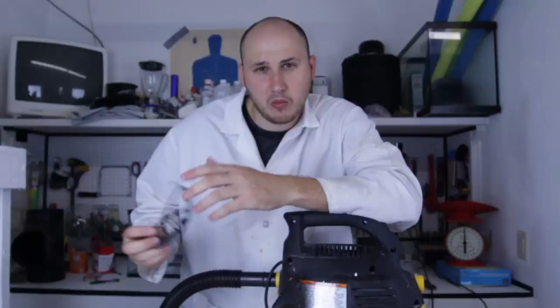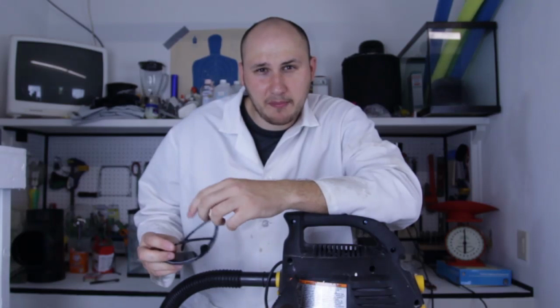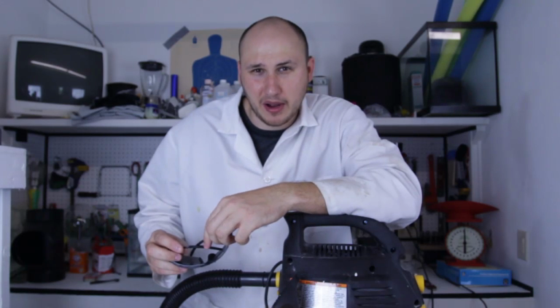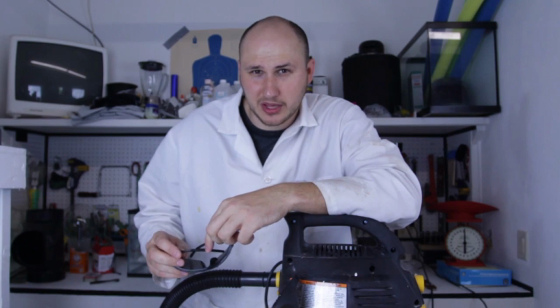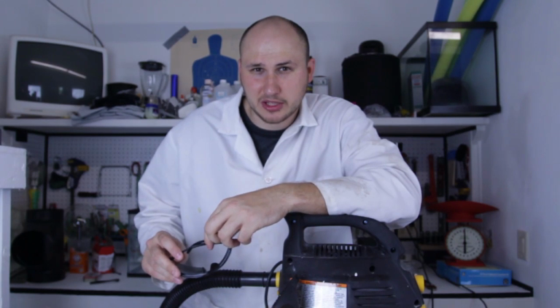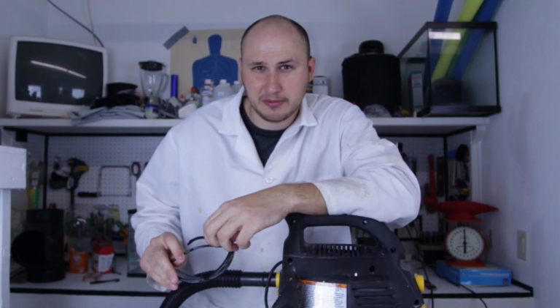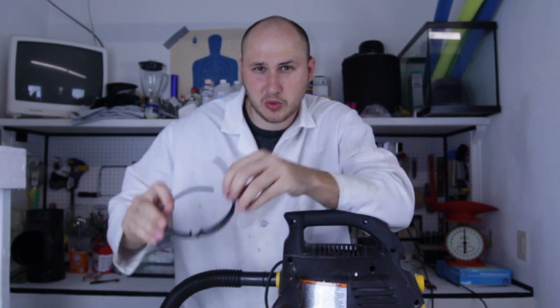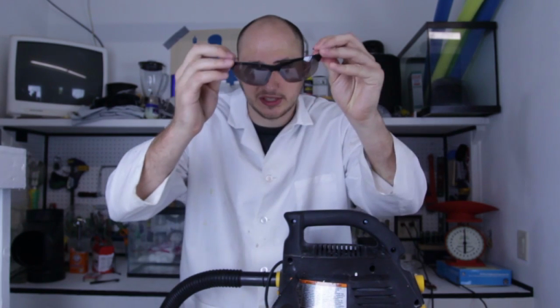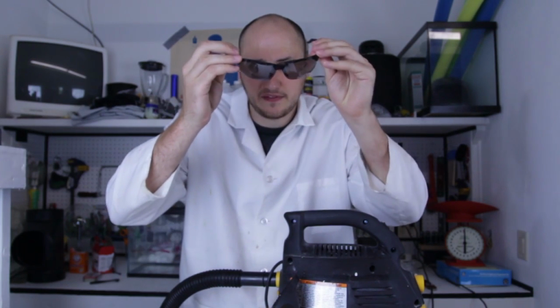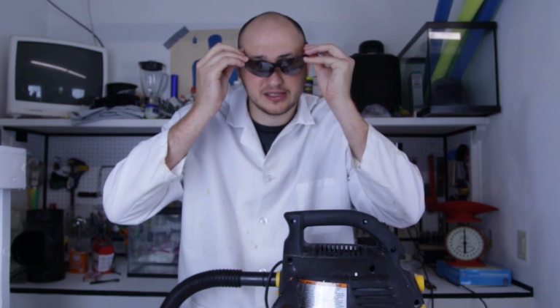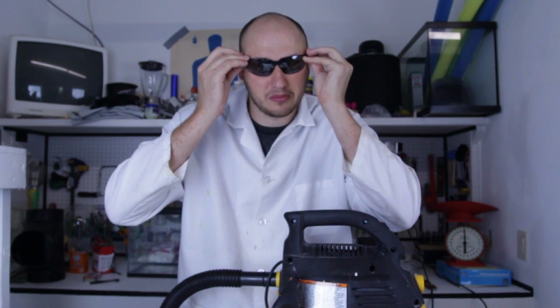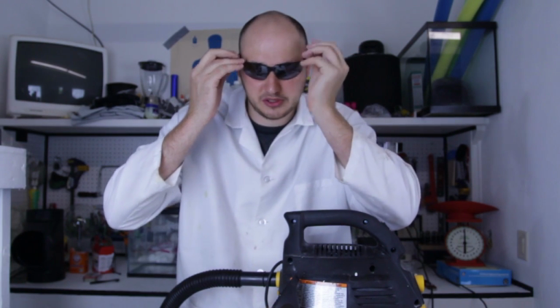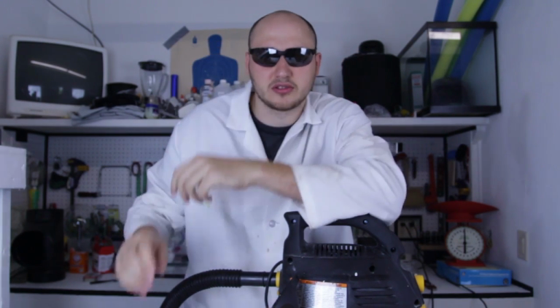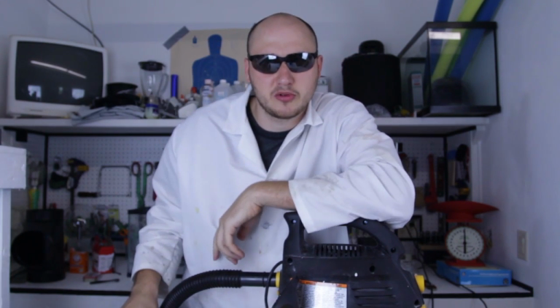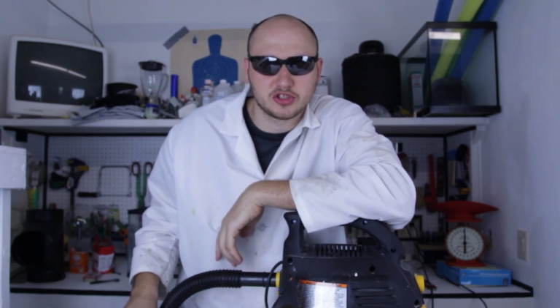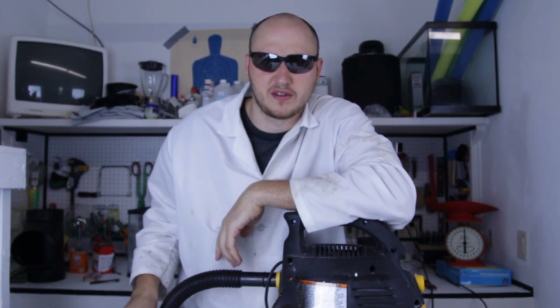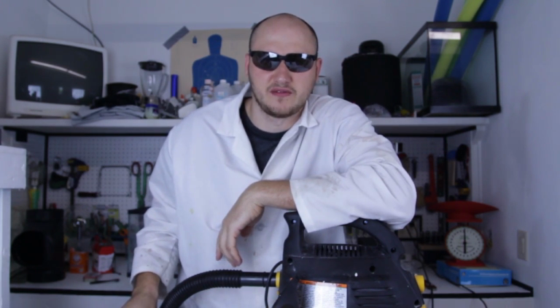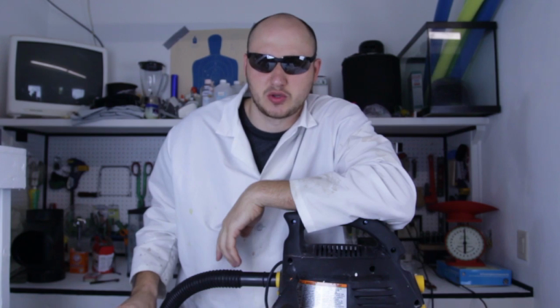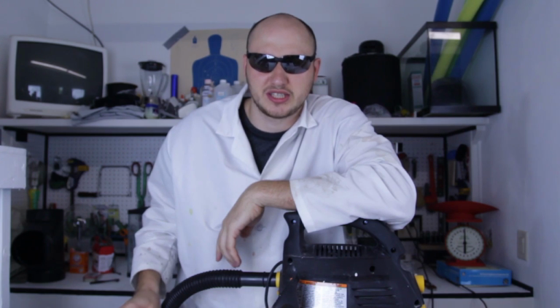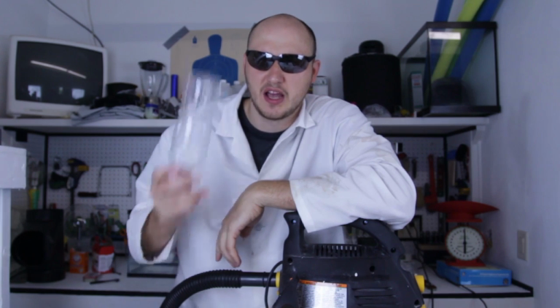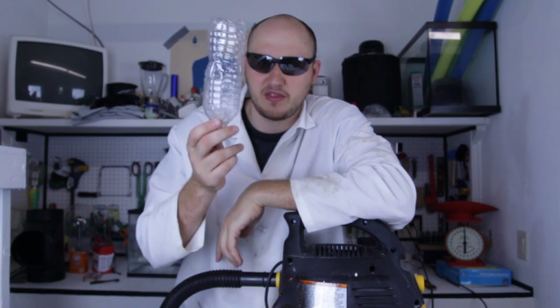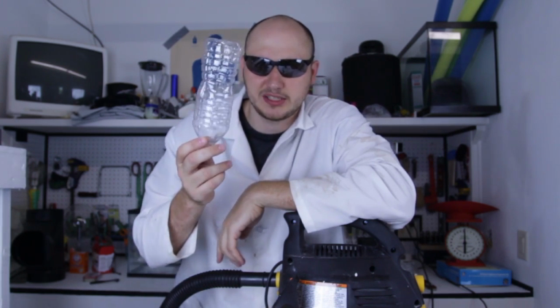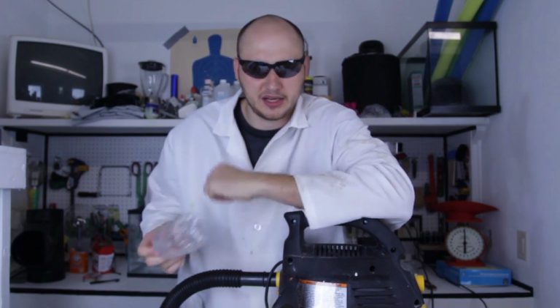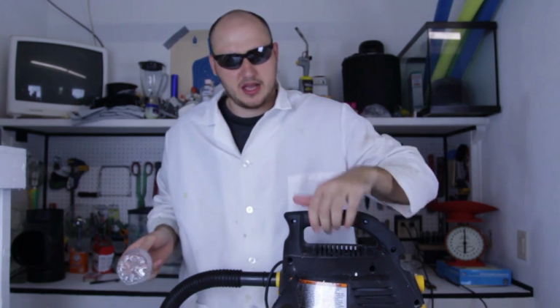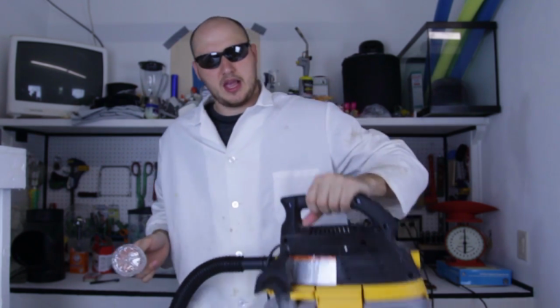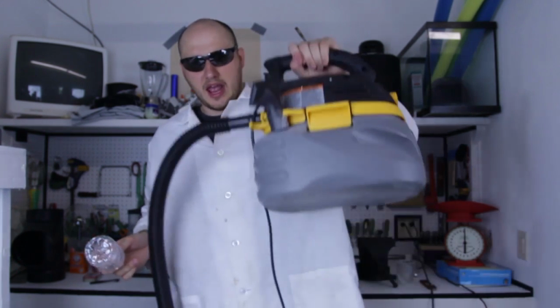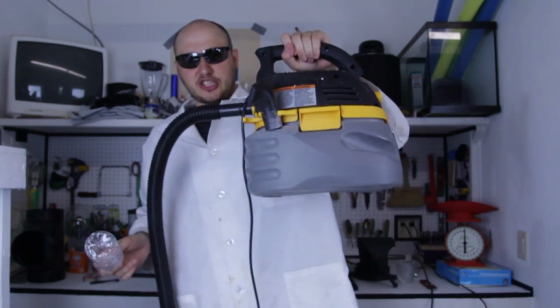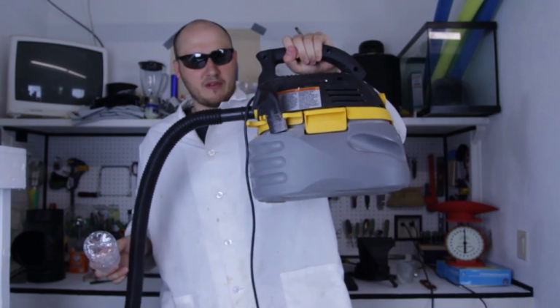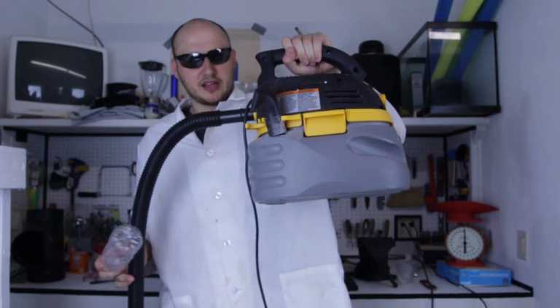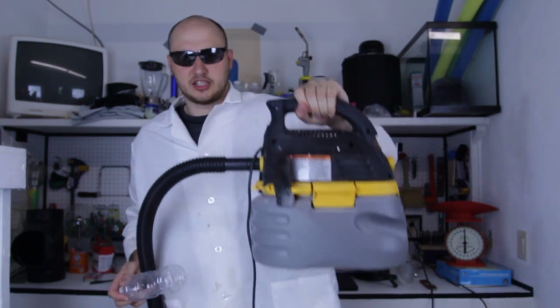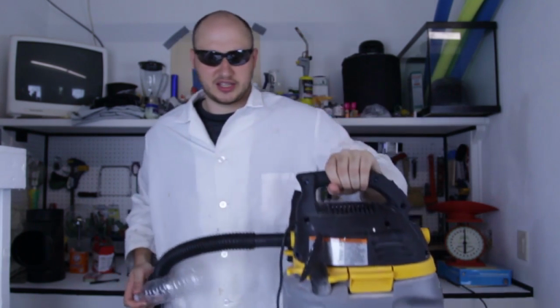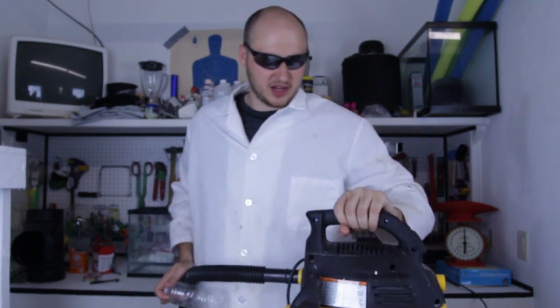What's up, everybody? Welcome back to my laboratory, where safety is number one priority. Today I'm going to show you a very cool trick with a water bottle and a sharp lock. Let's check this out.